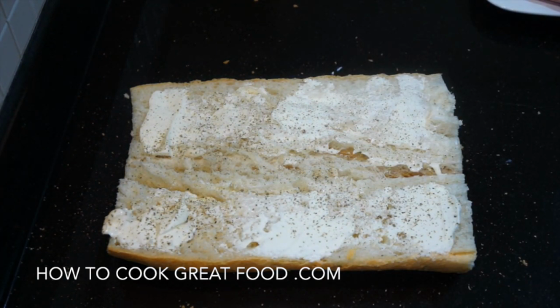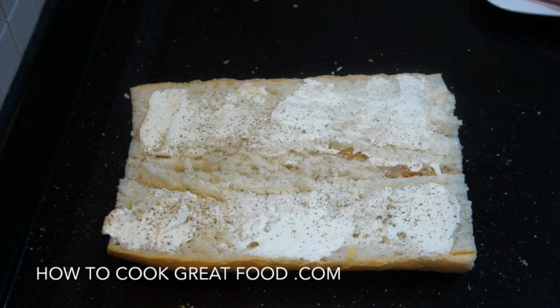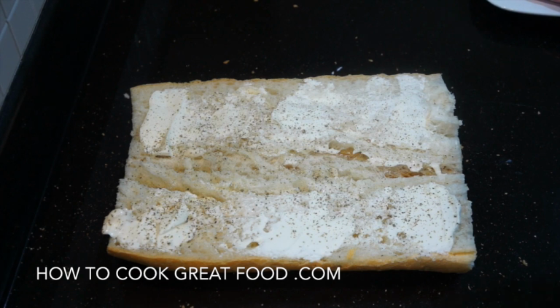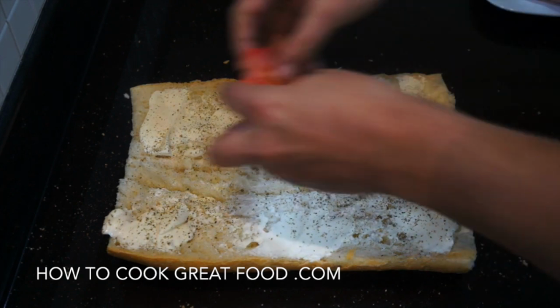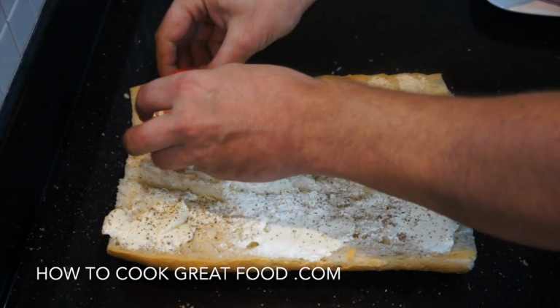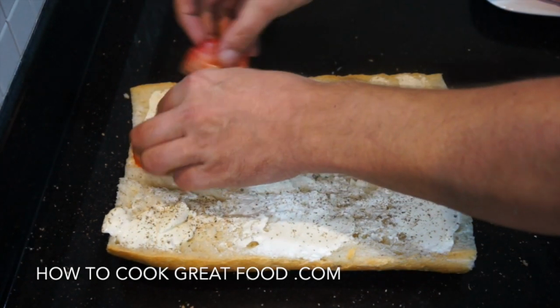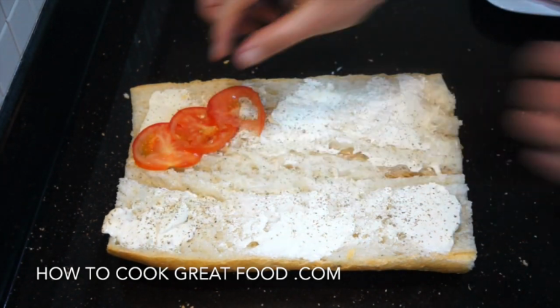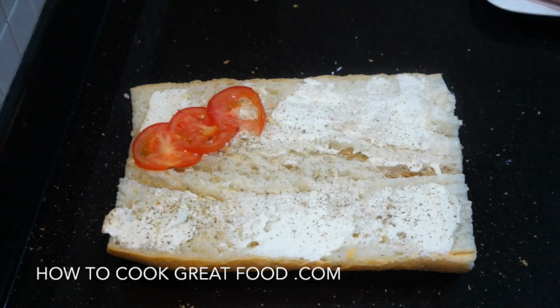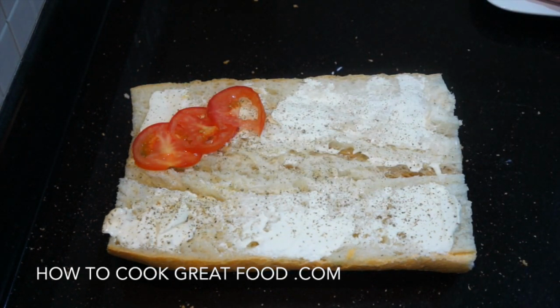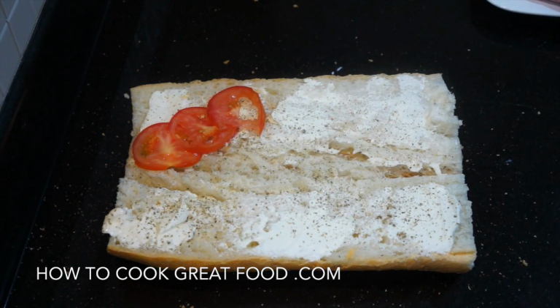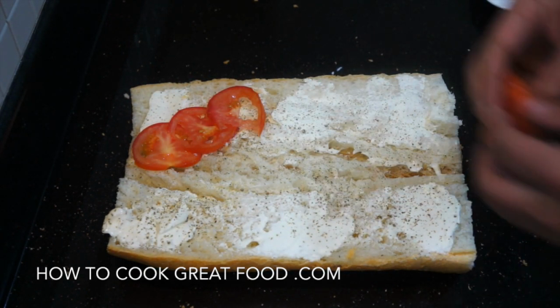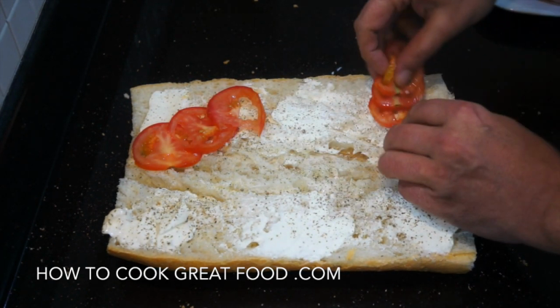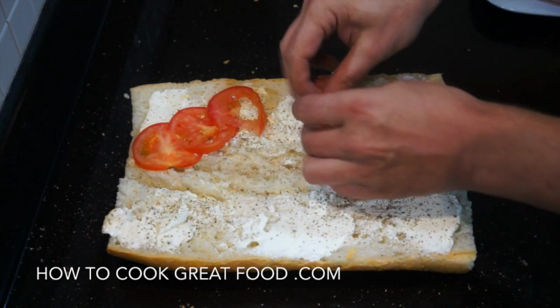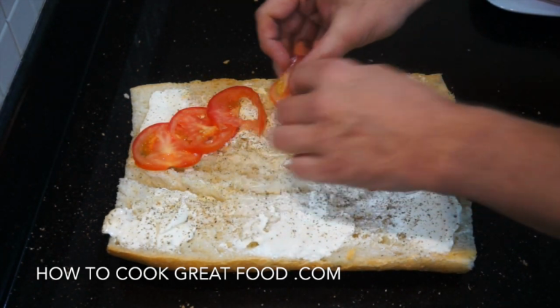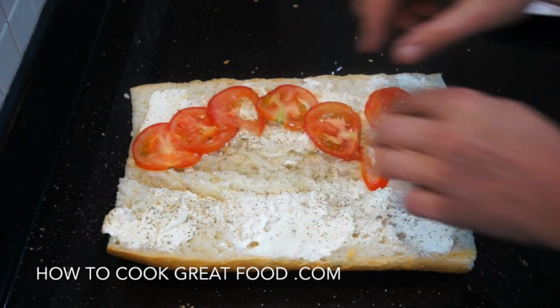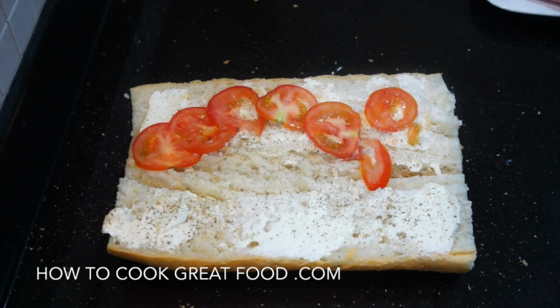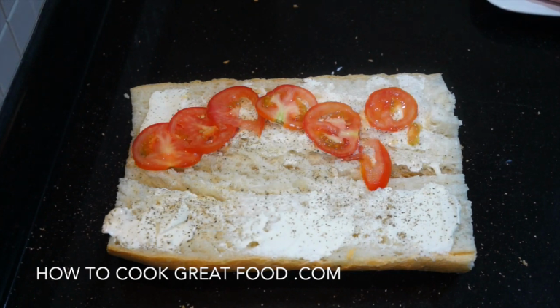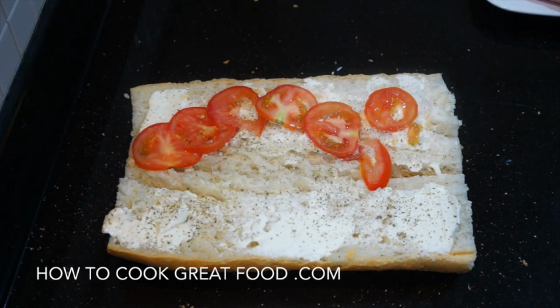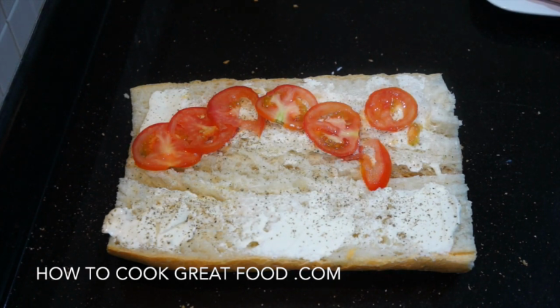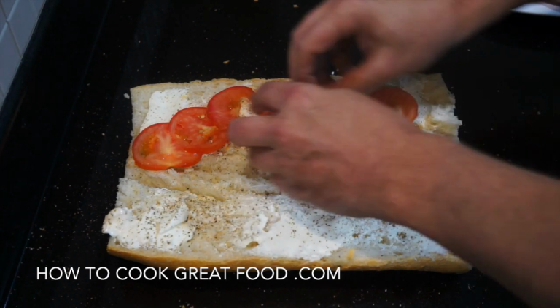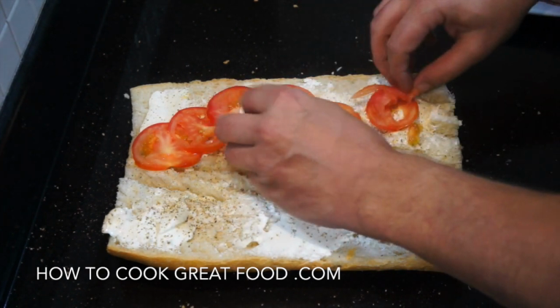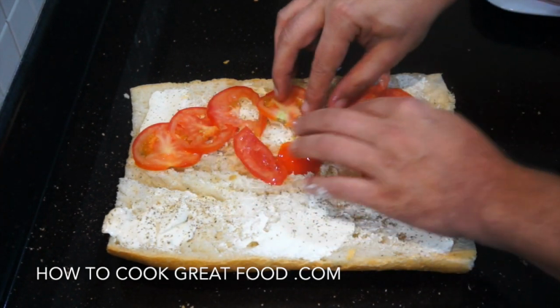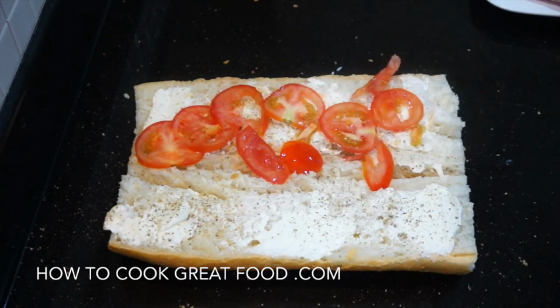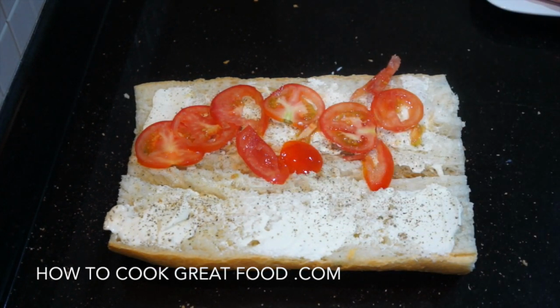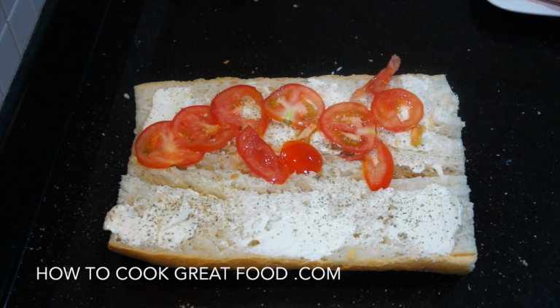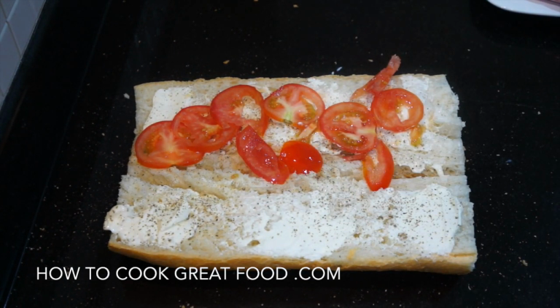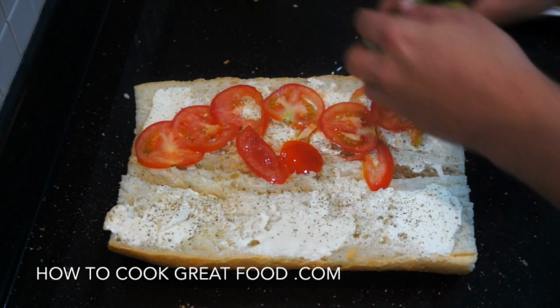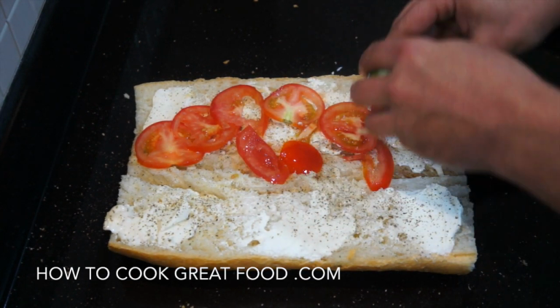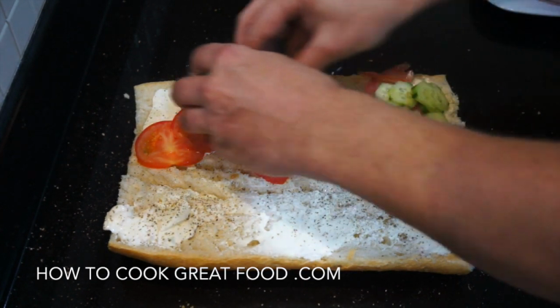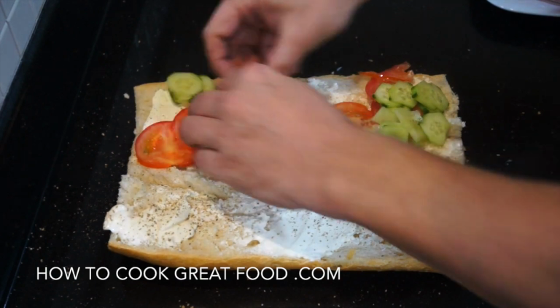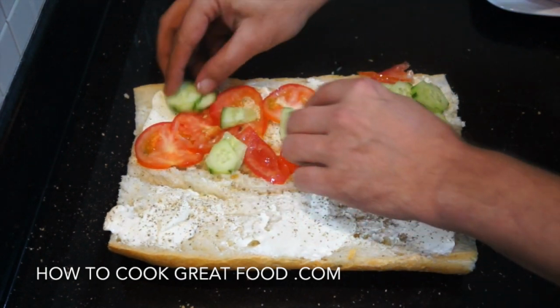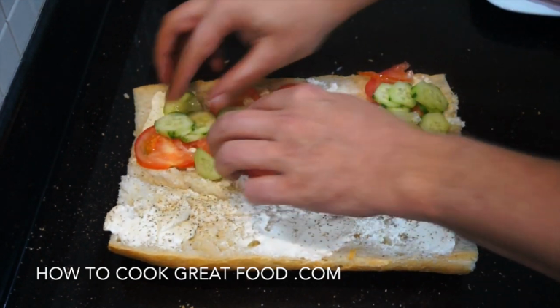Now, I'm going to go with some tomatoes — a sliced tomato. Some cucumber there like that.